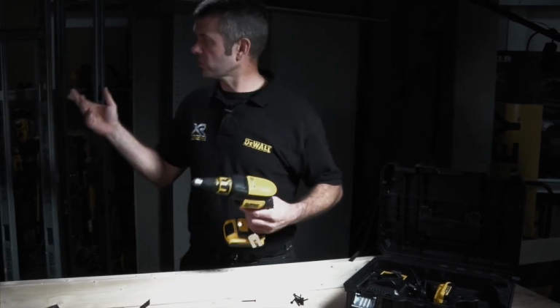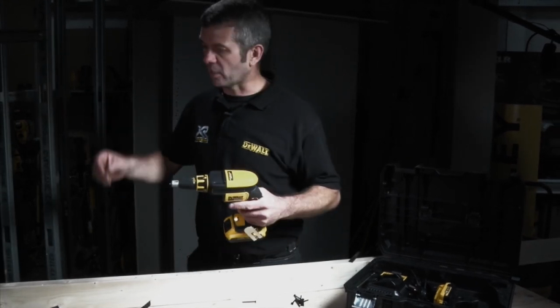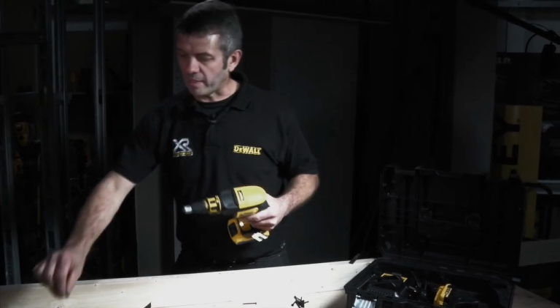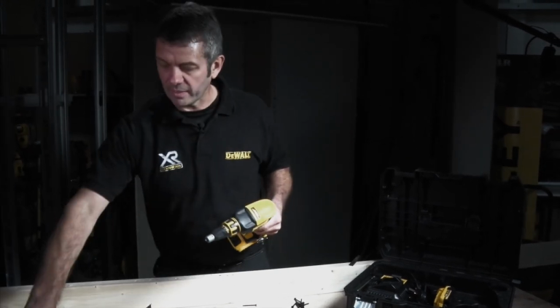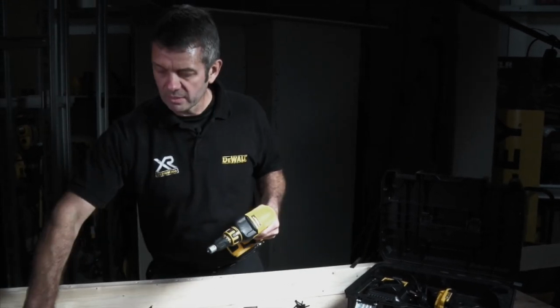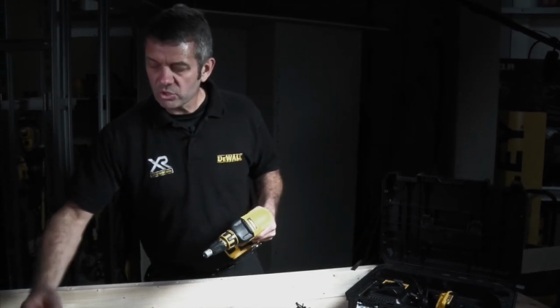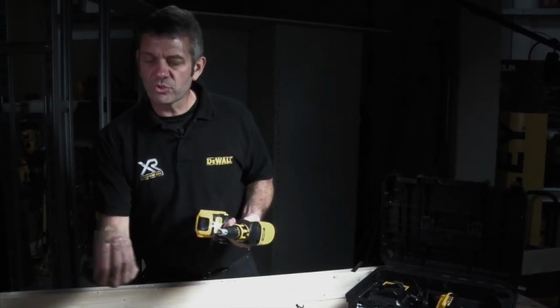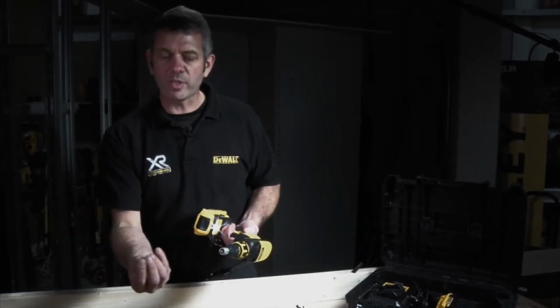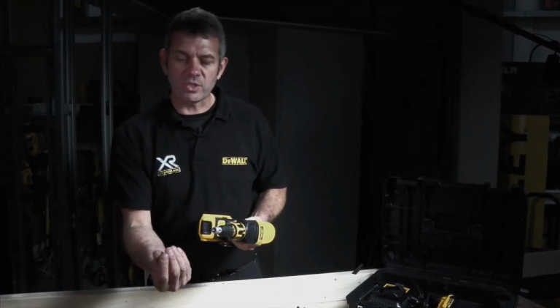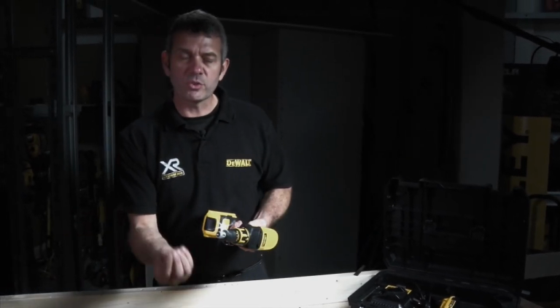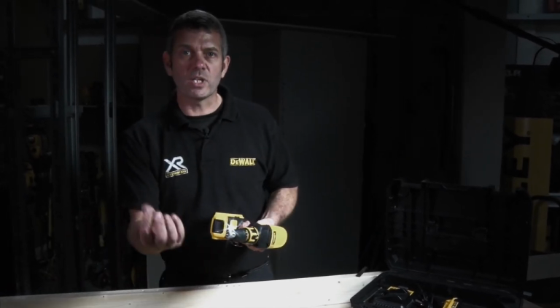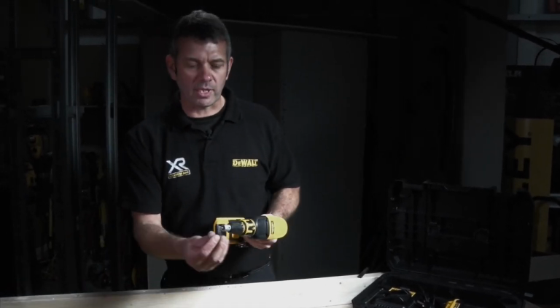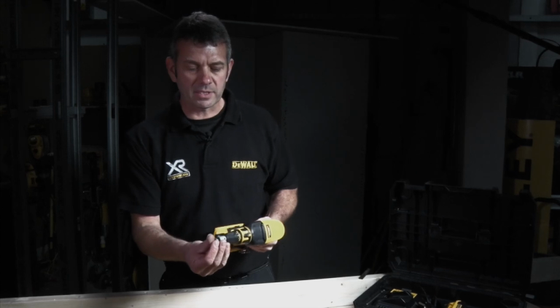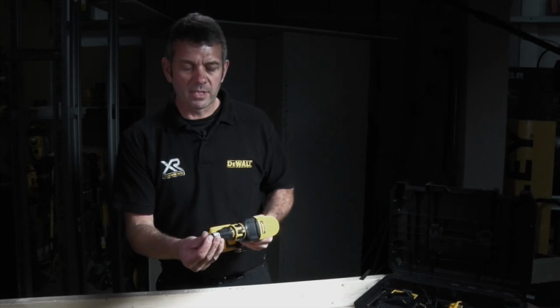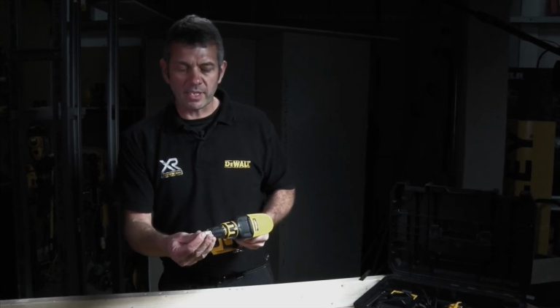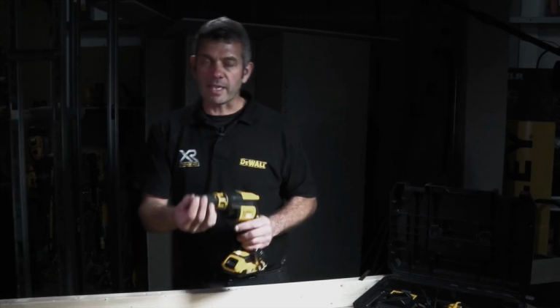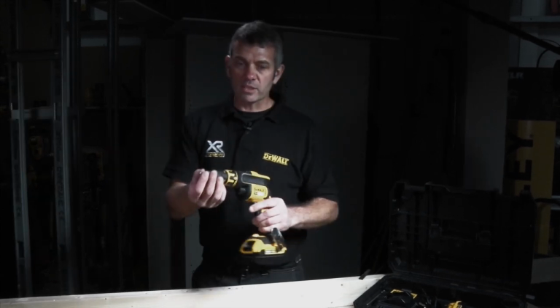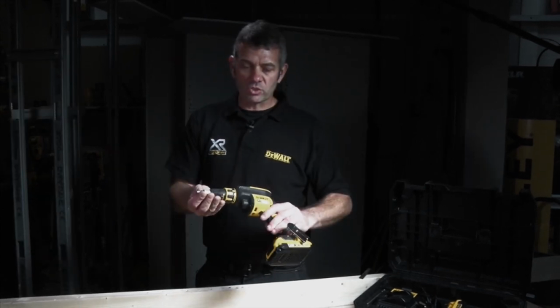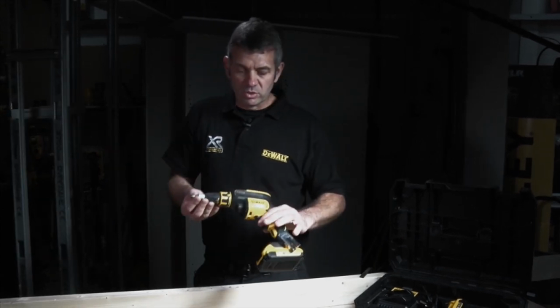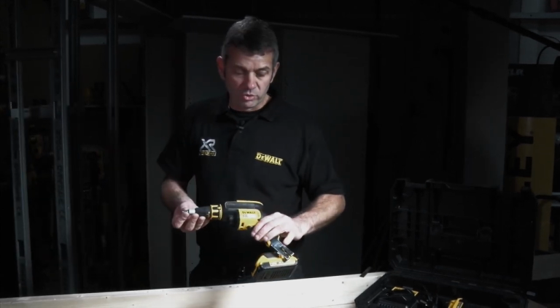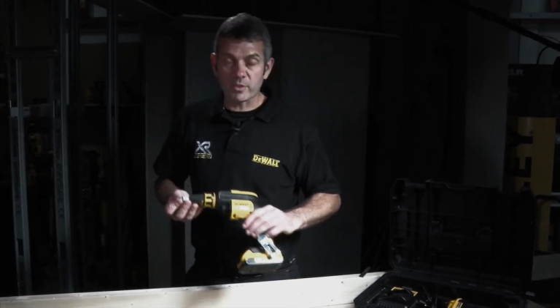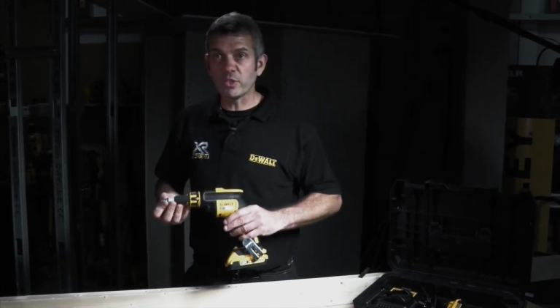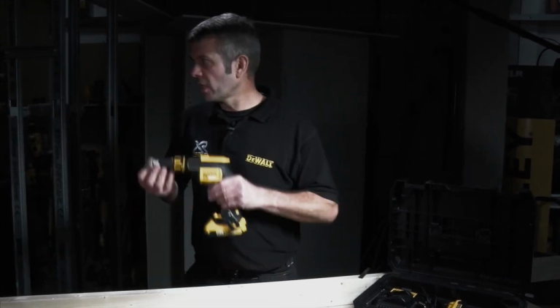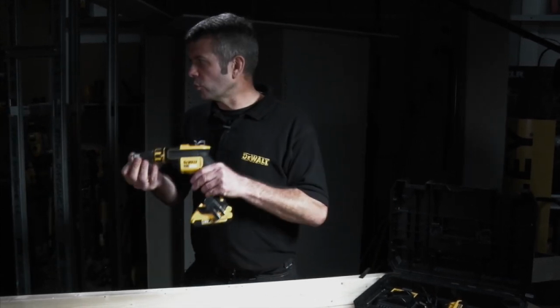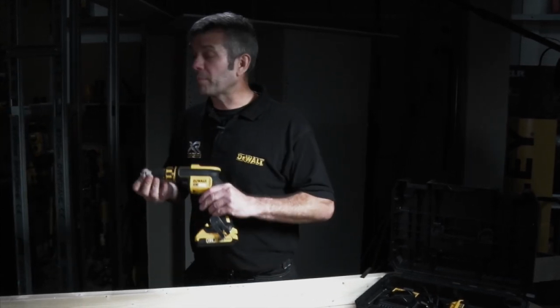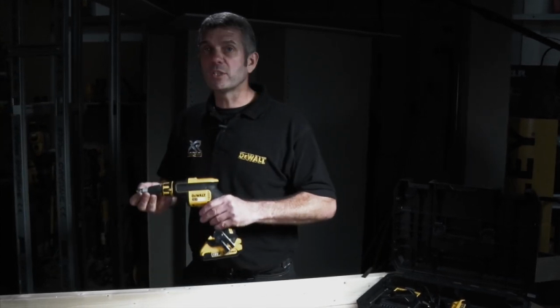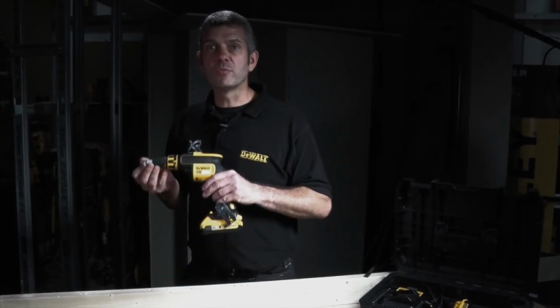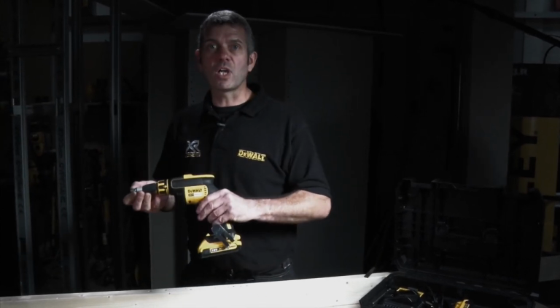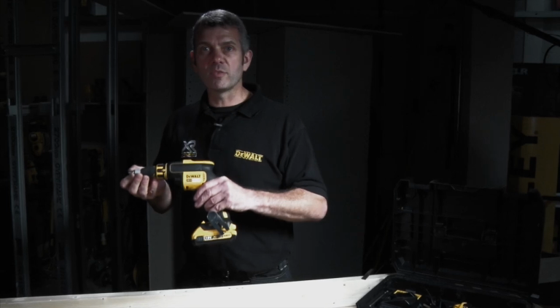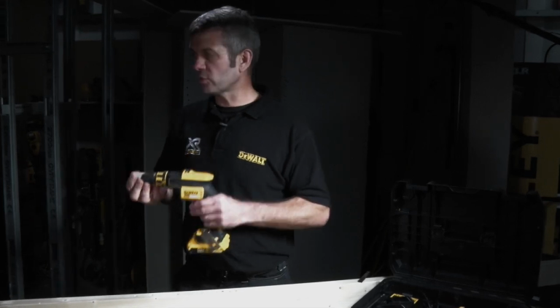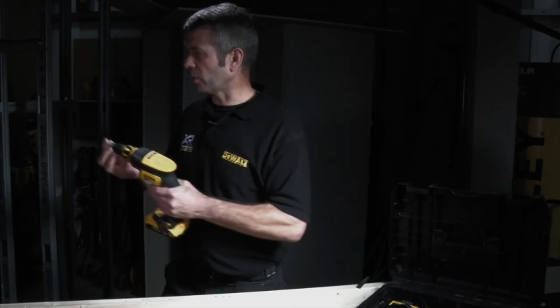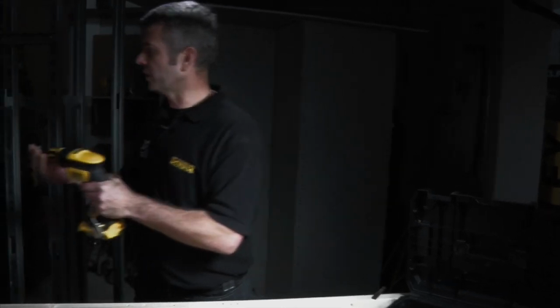Another use for this end nozzle is when guys are putting up metal stud walling, like we have here — screws generally come as individuals and aren't collated. So this screwdriver can be used for all applications from start to finish of drywalling.